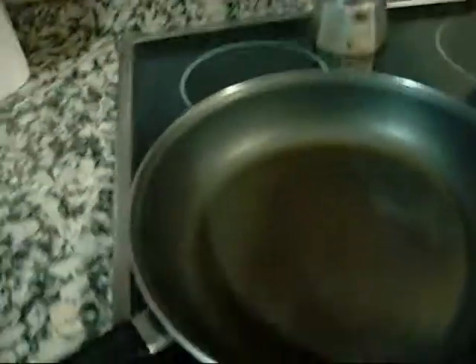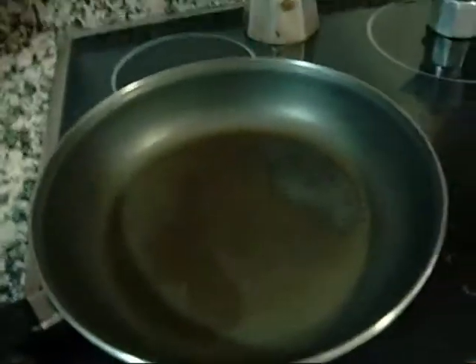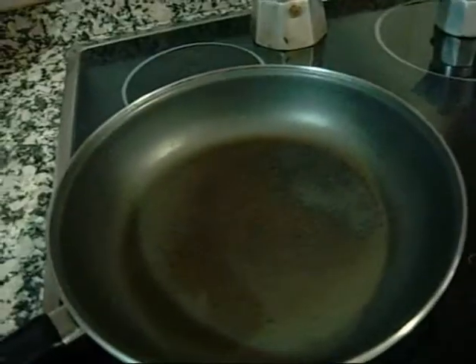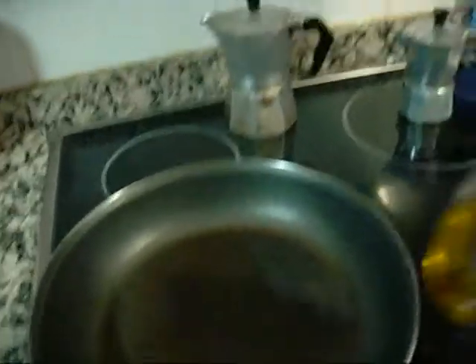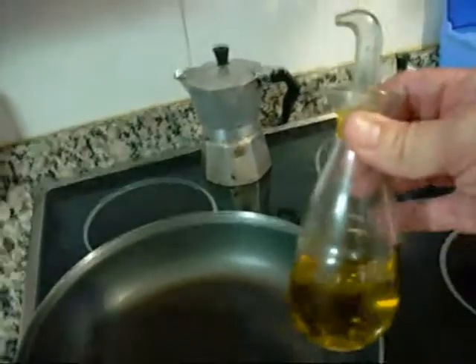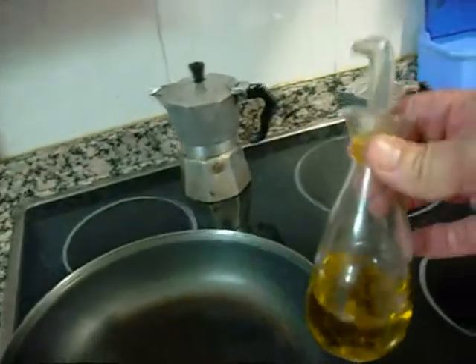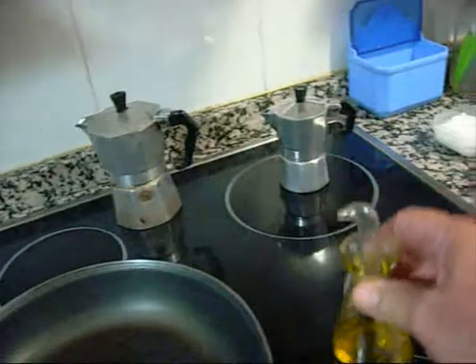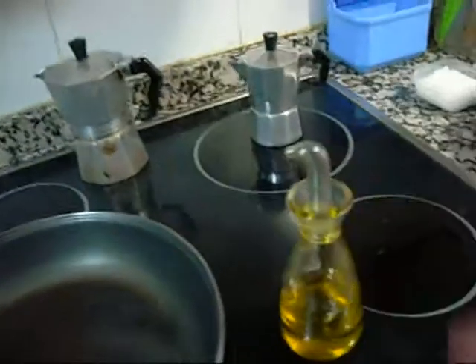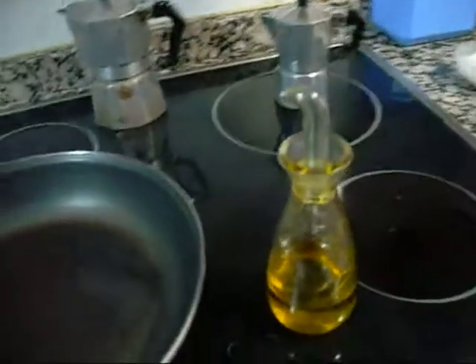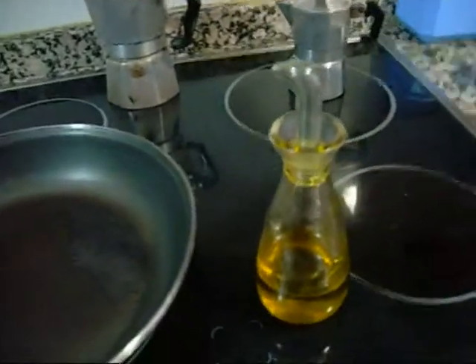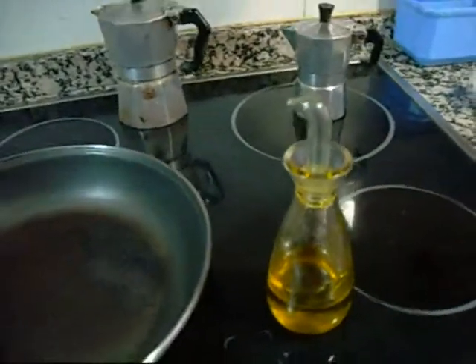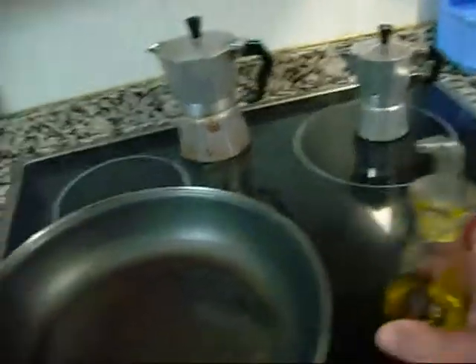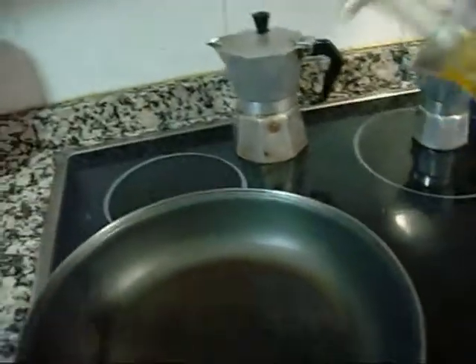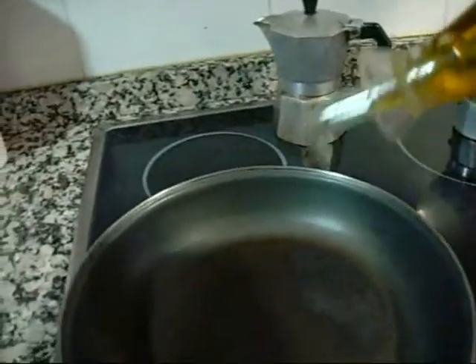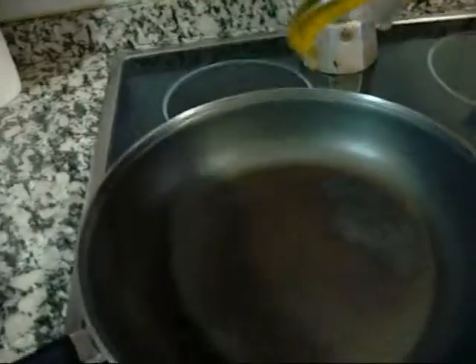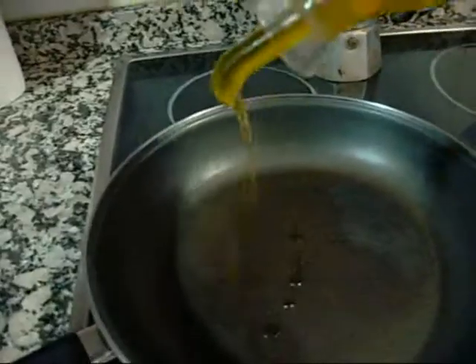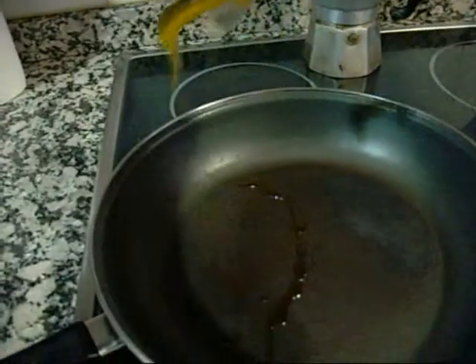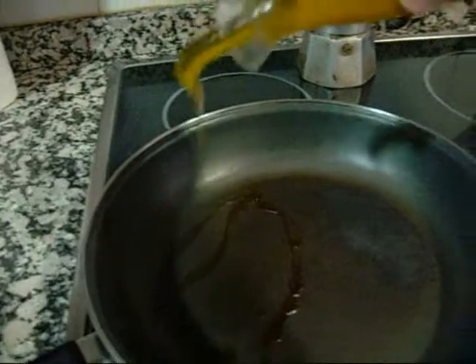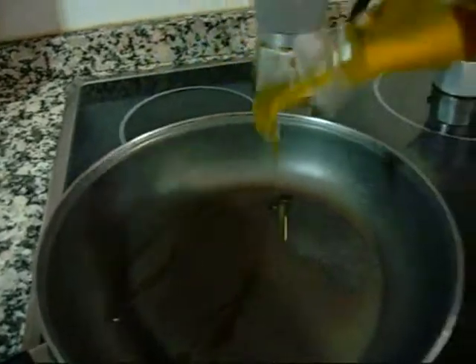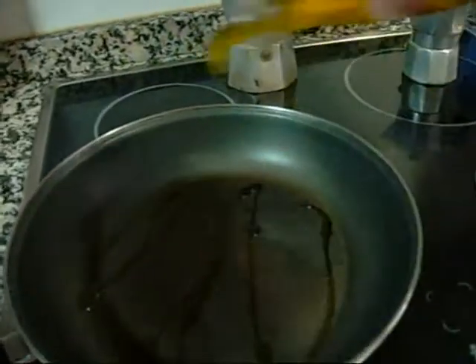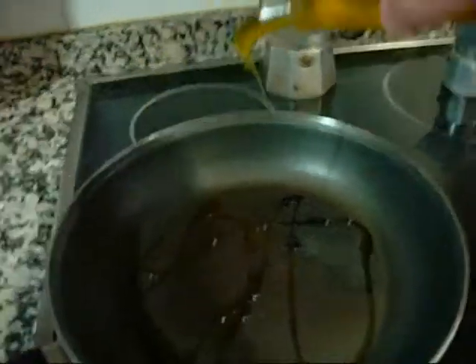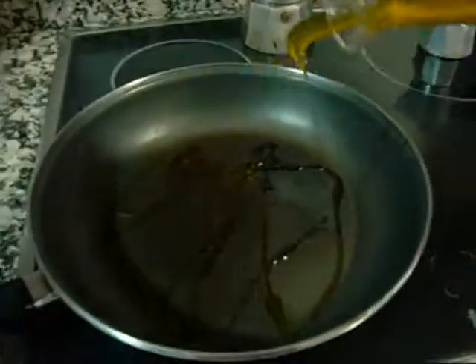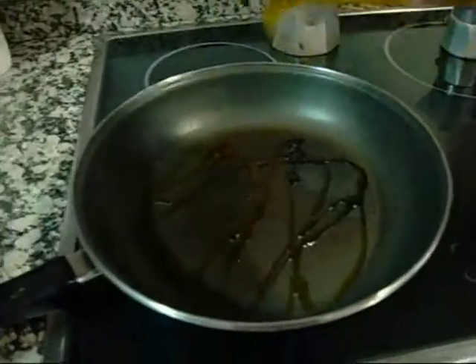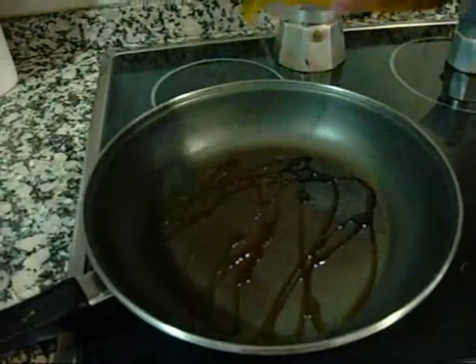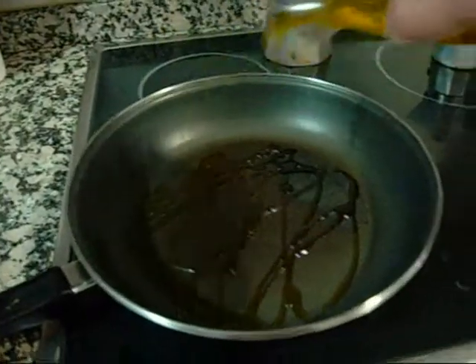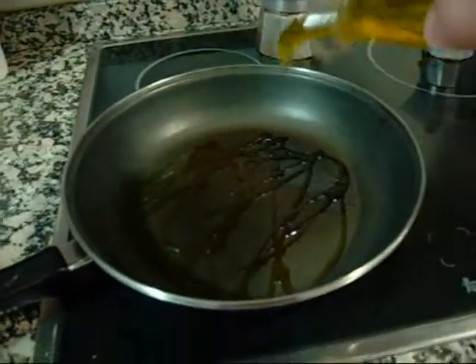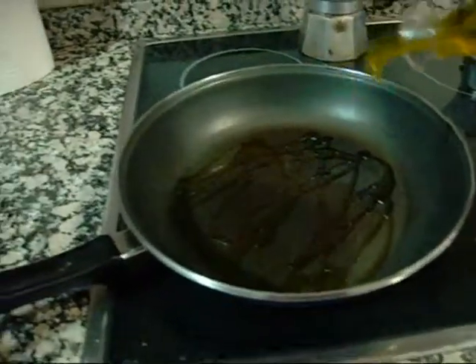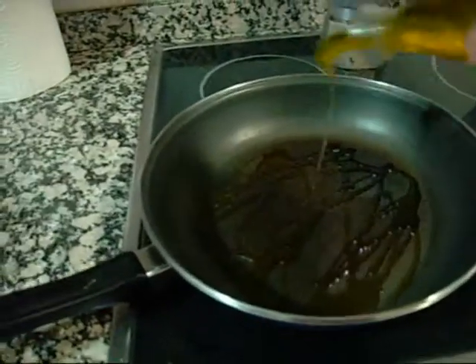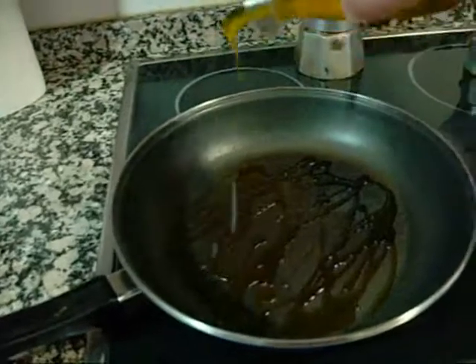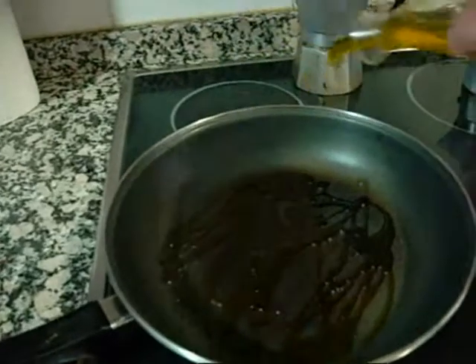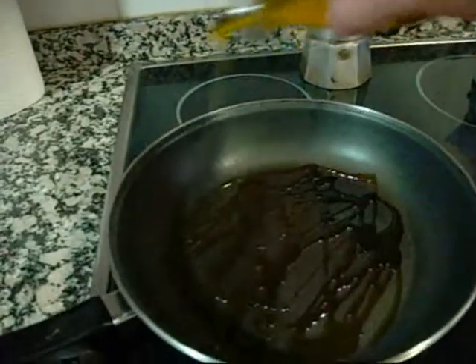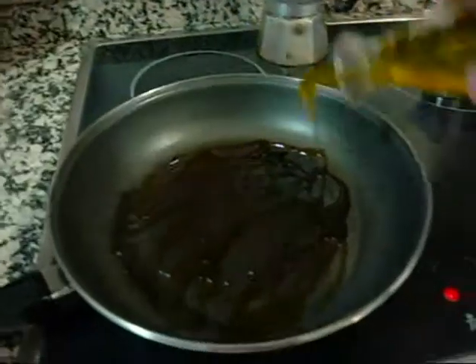I'll just heat up a skillet. This is the best olive oil dispenser I've ever had — I'm not going to steal that when I move from this apartment. You could also use butter with this, actually.